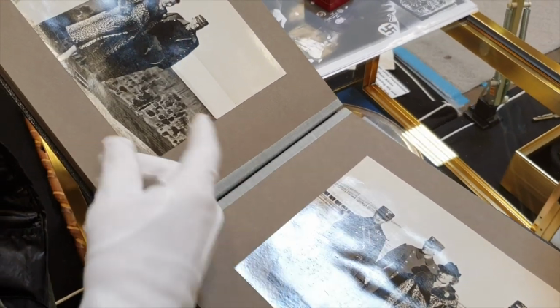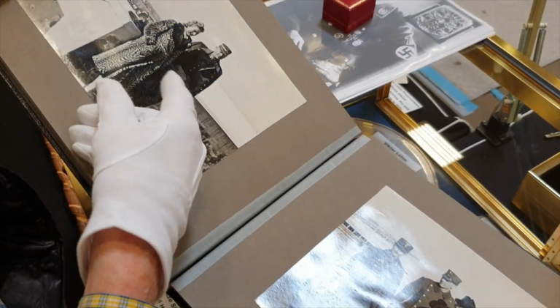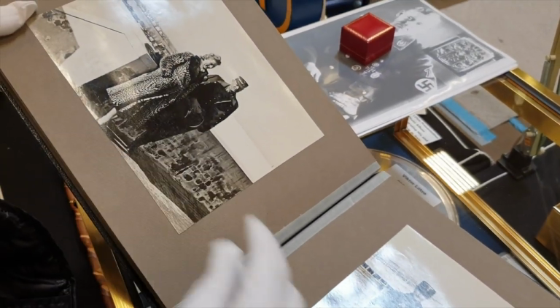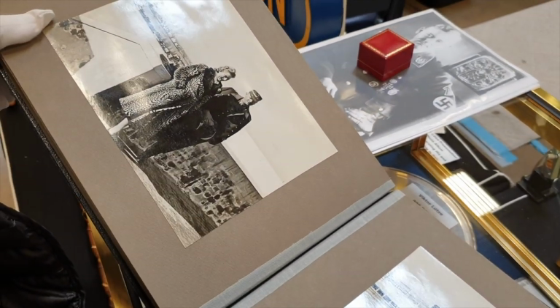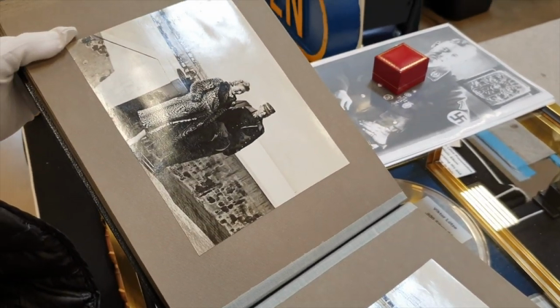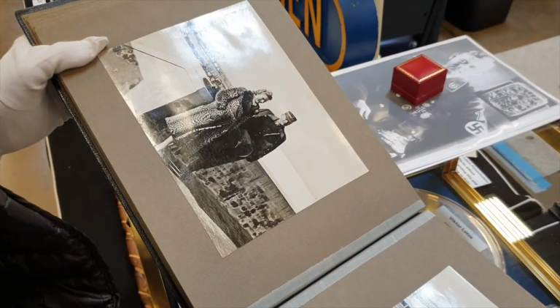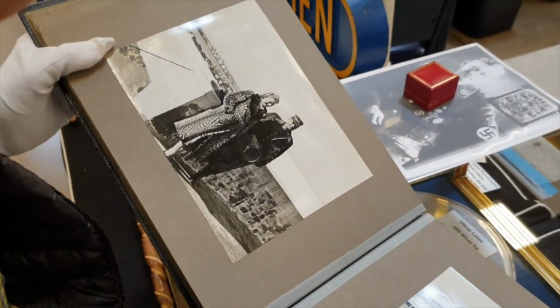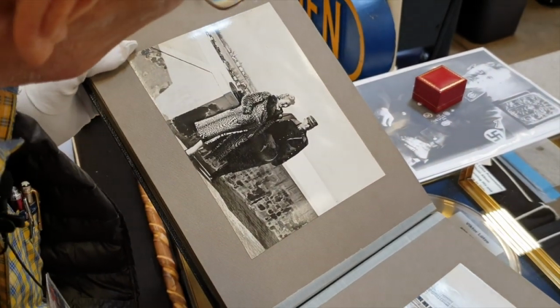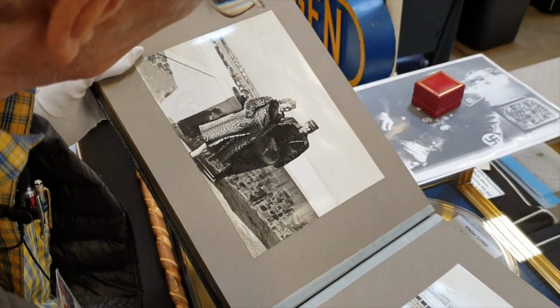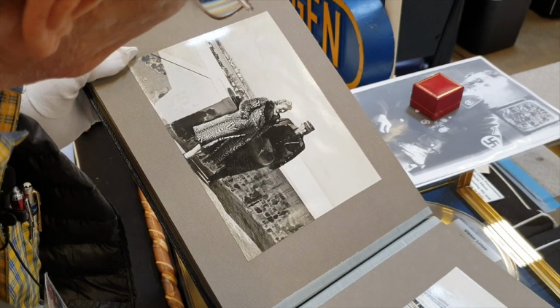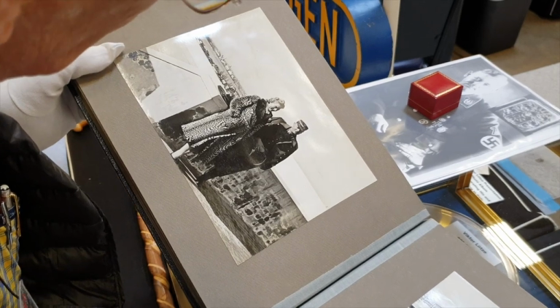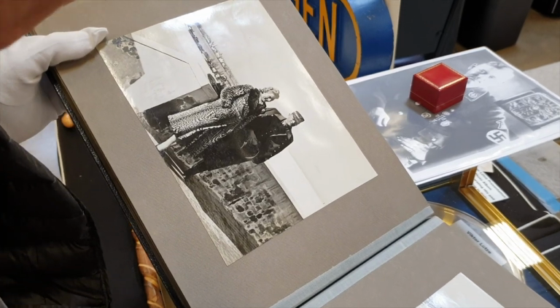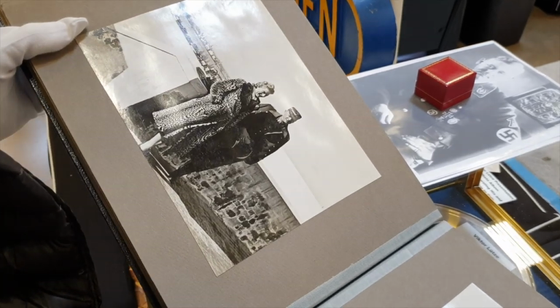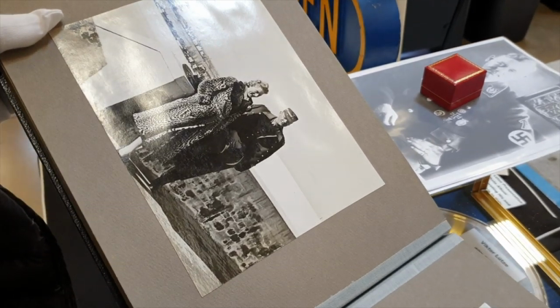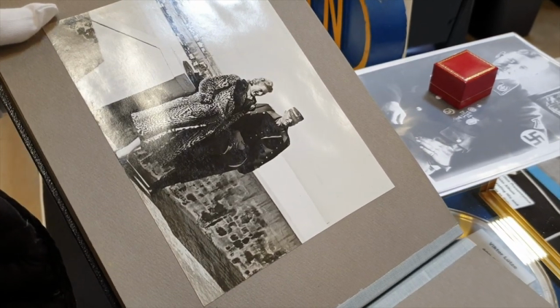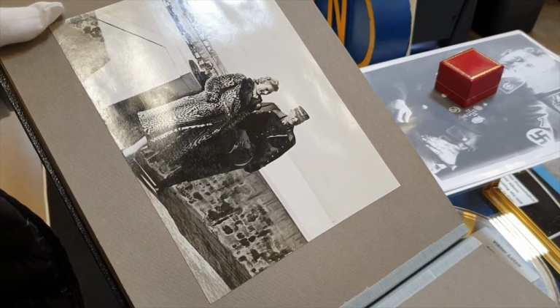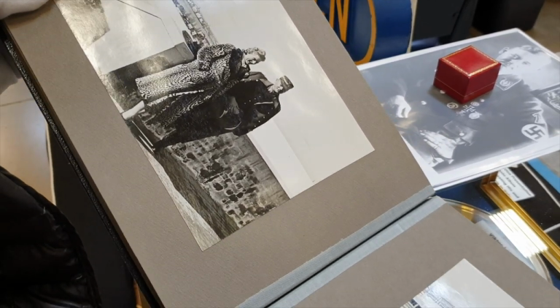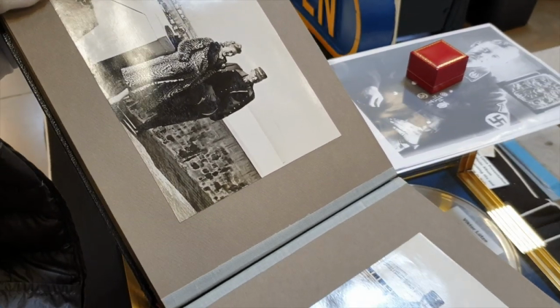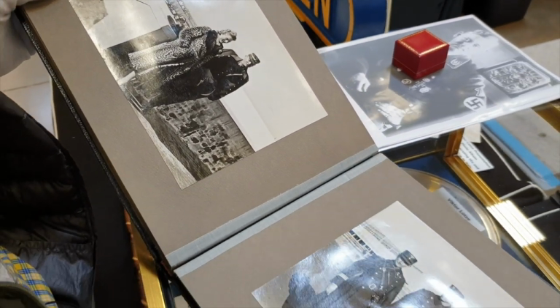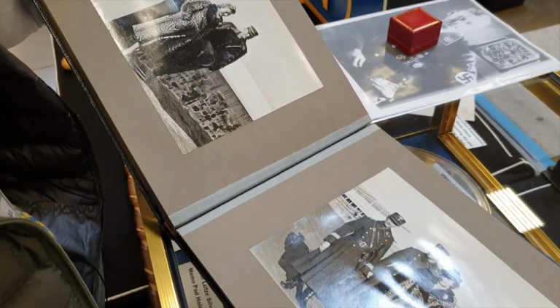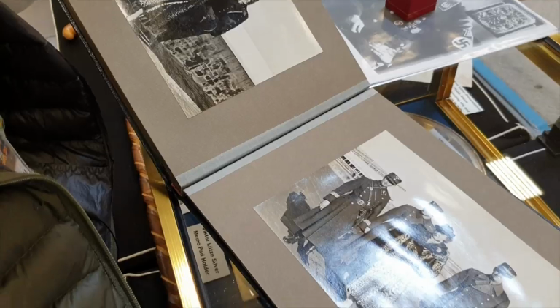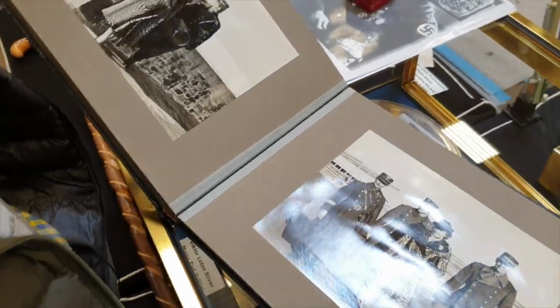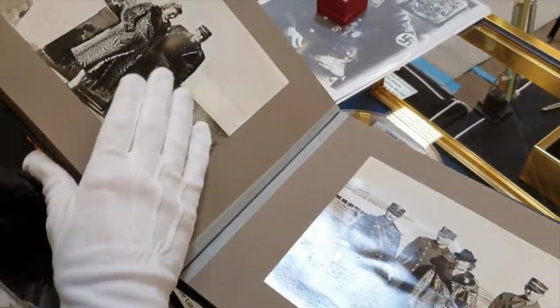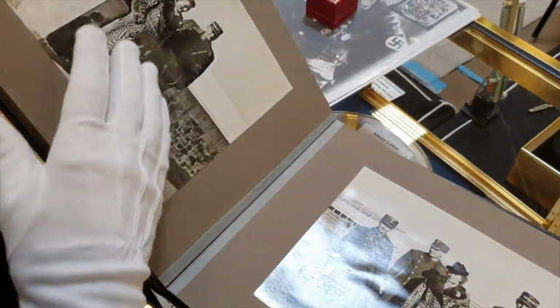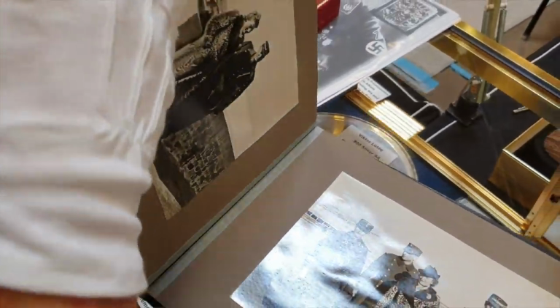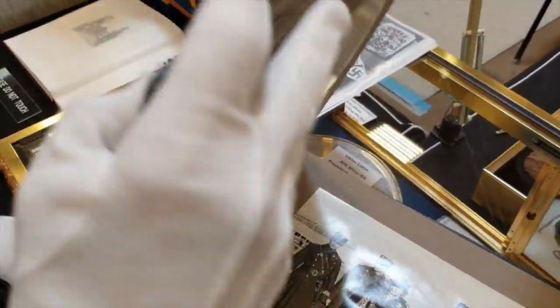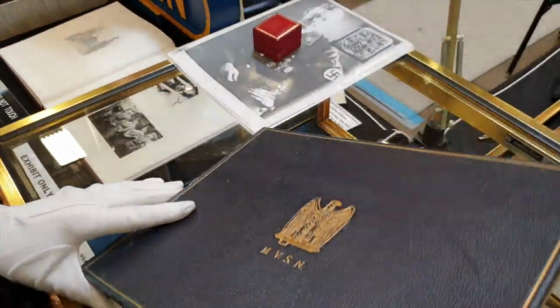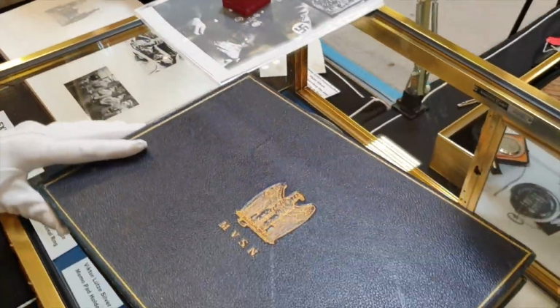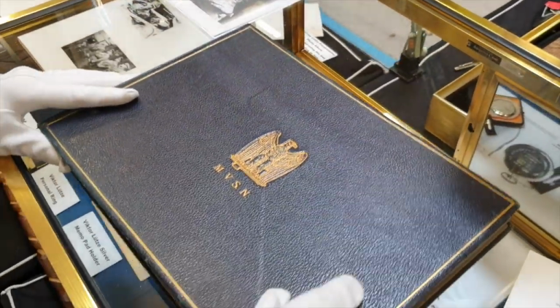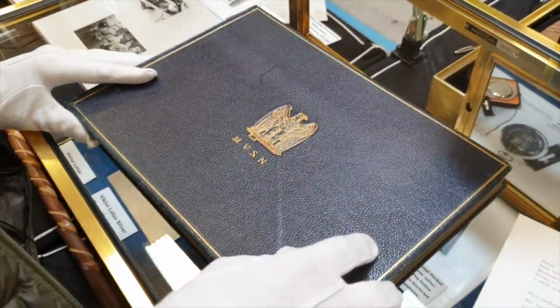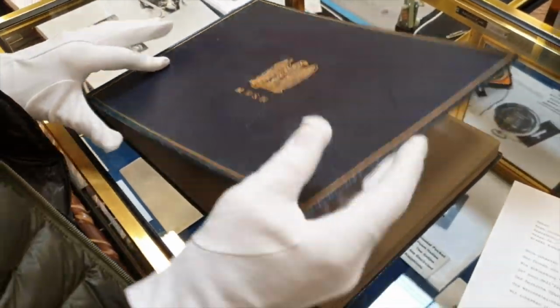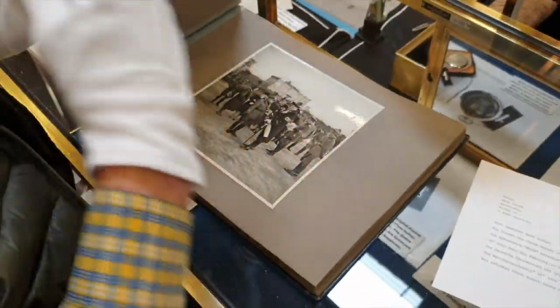These are the troops passing in review for Lutze. This is a very interesting album. Here's Mr. and Mrs. Lutze. I'm not sure where that was taken, but very interesting album.